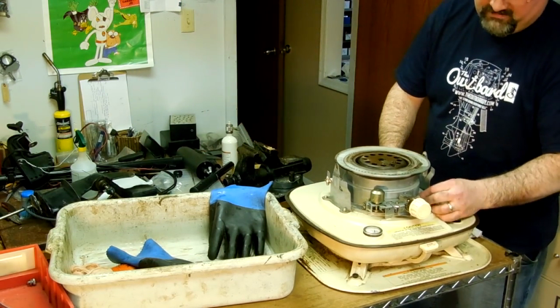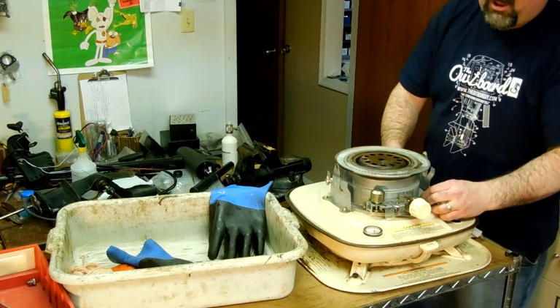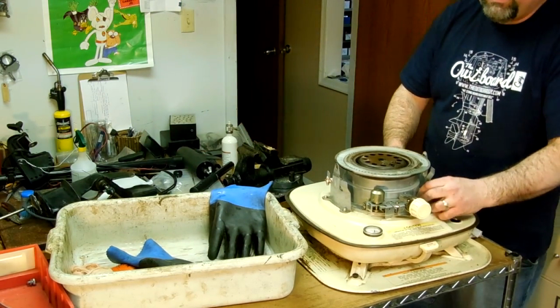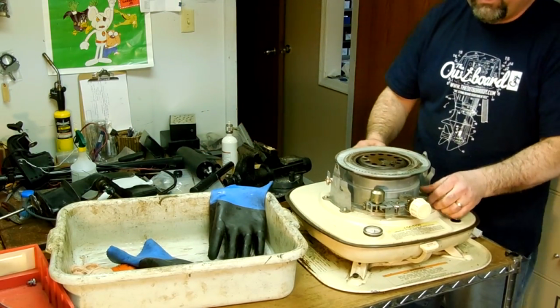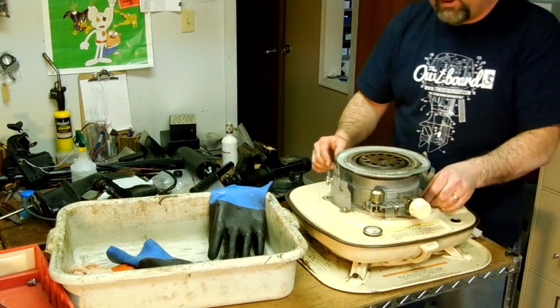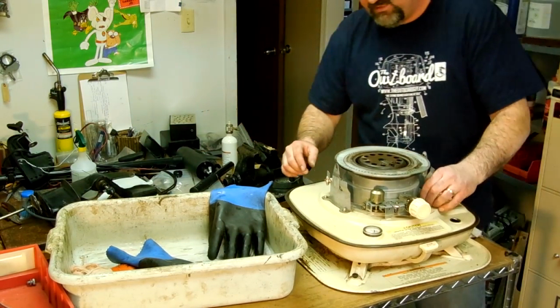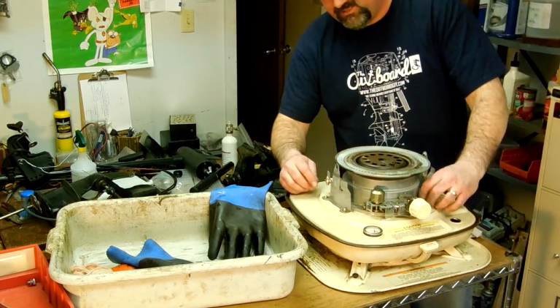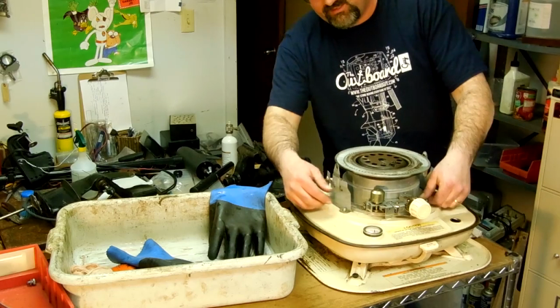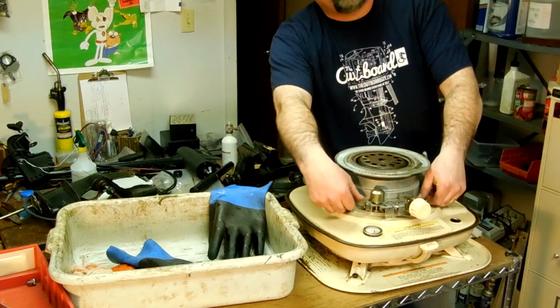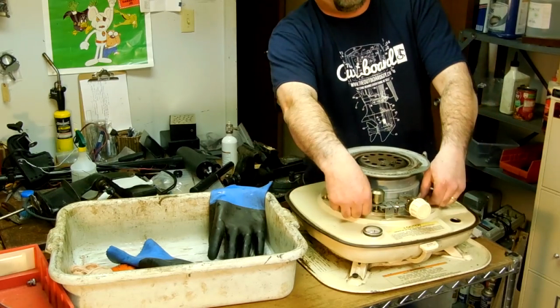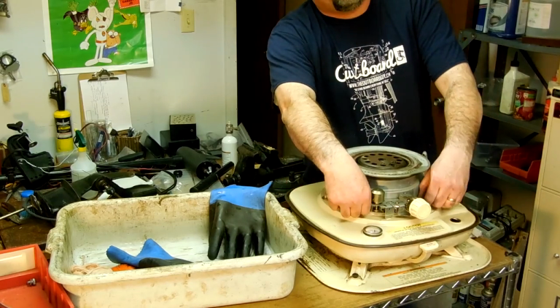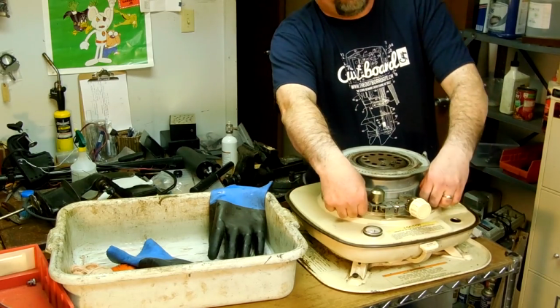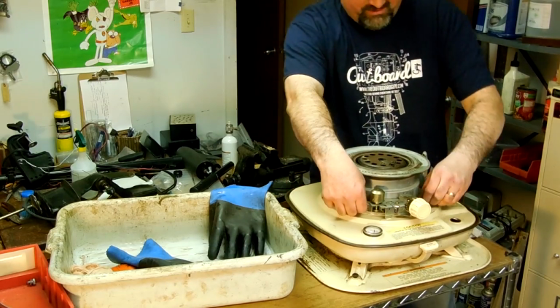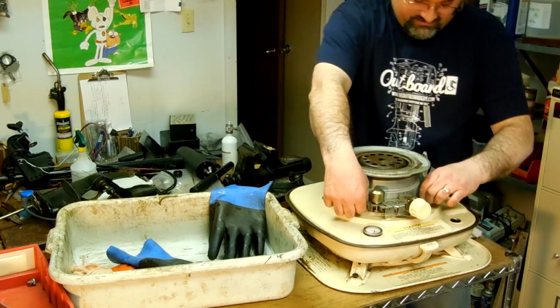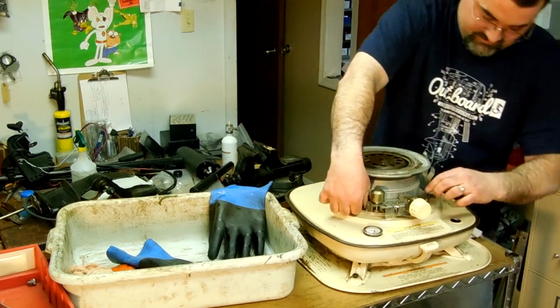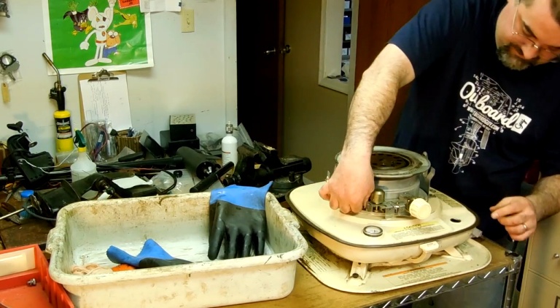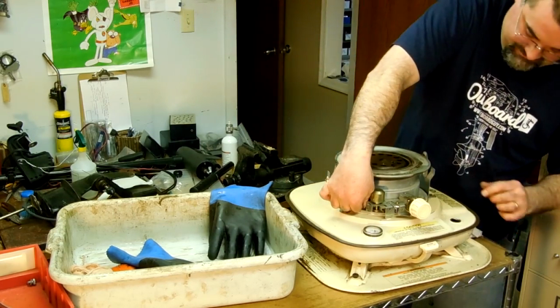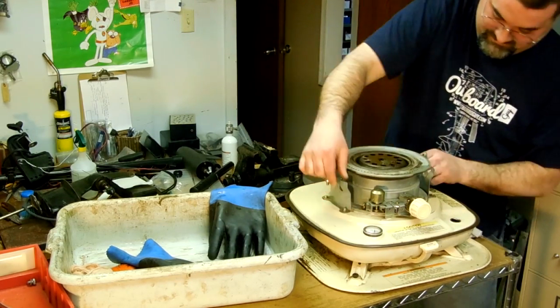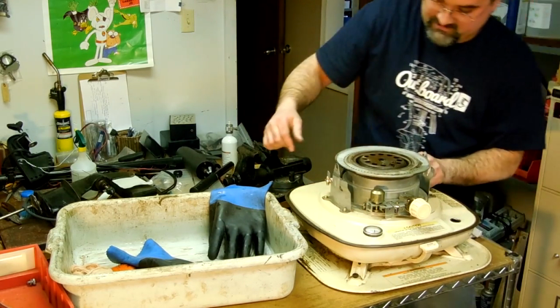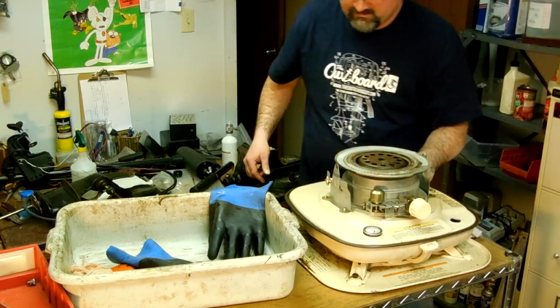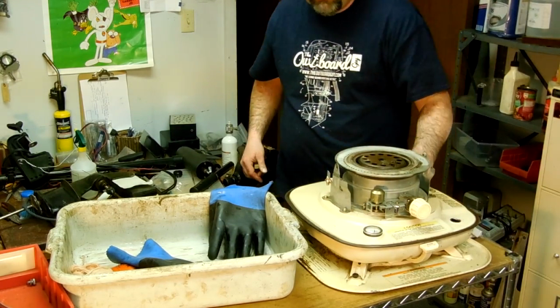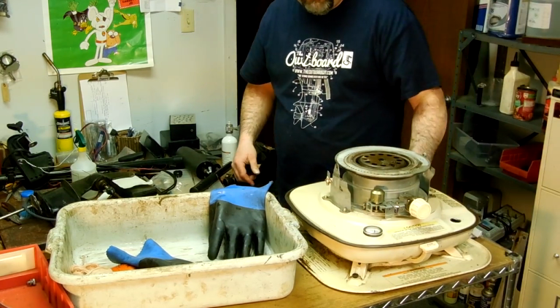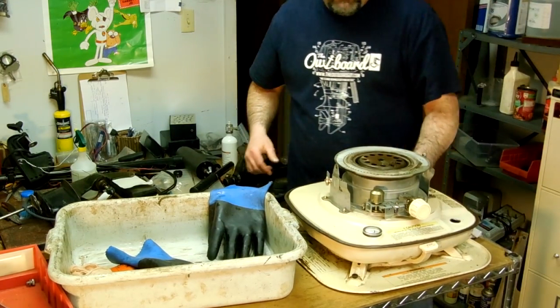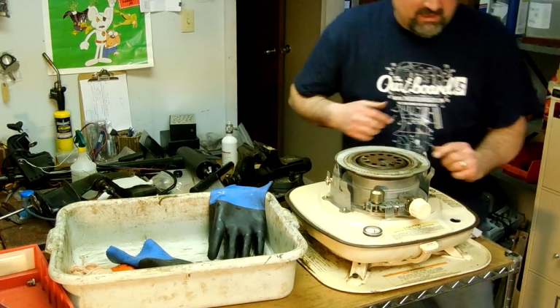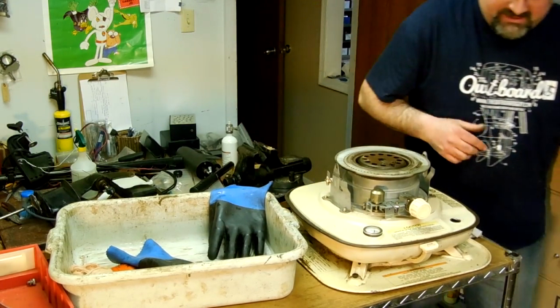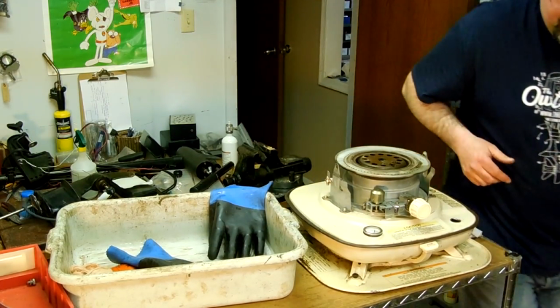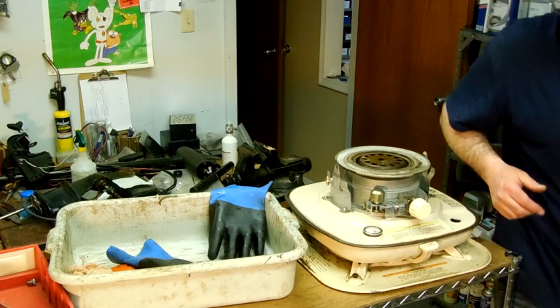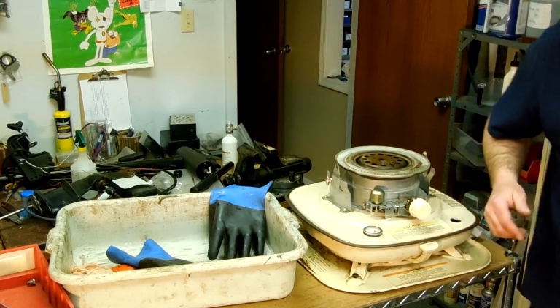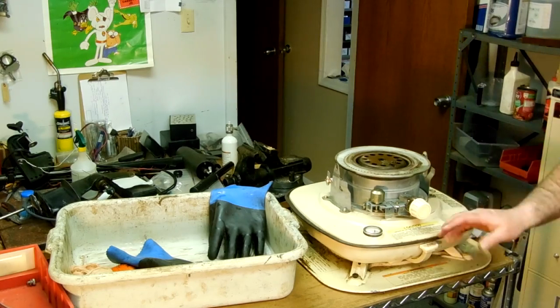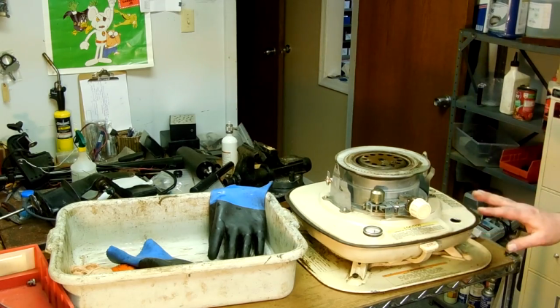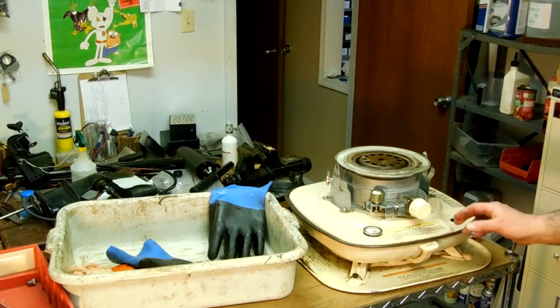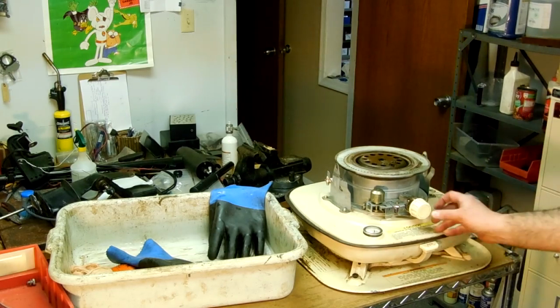You always see these on Craigslist and it's always like 'needs a new wick.' So now let's test it out without lighting it.